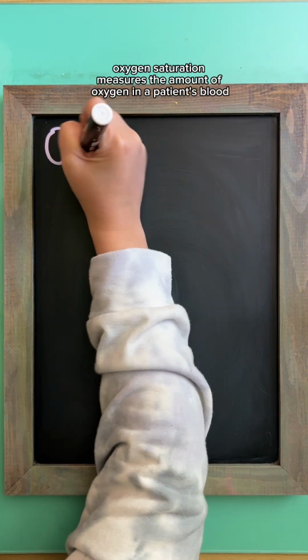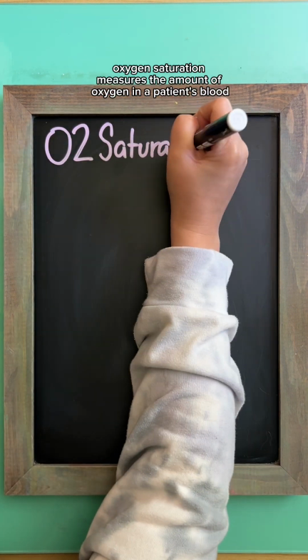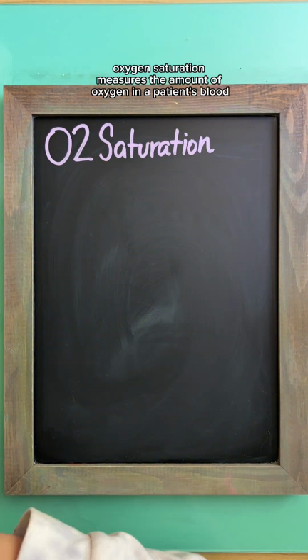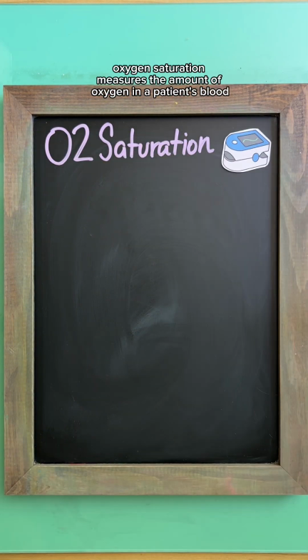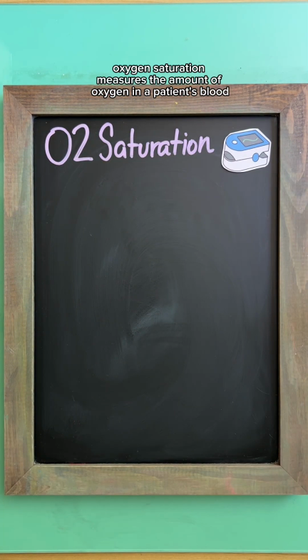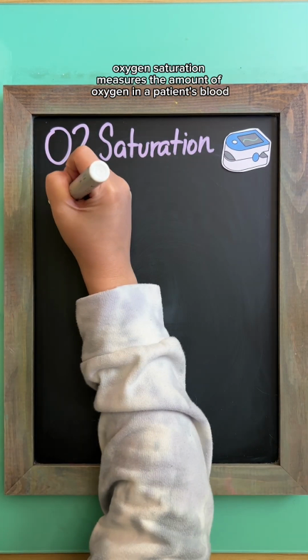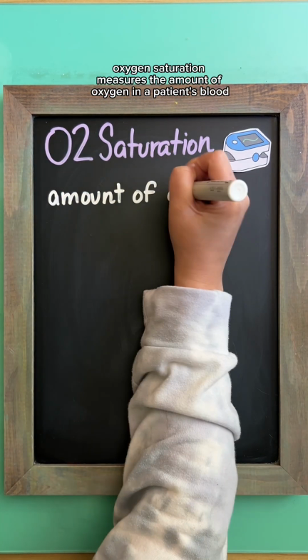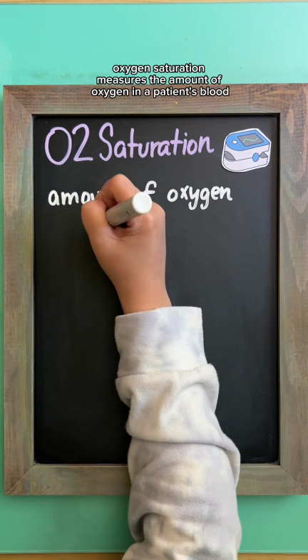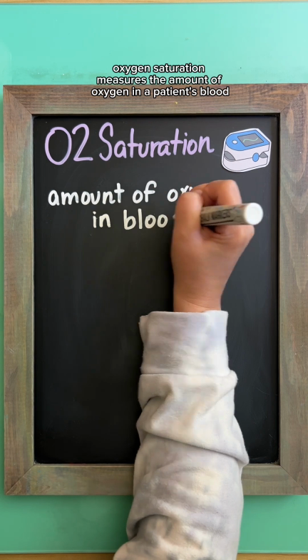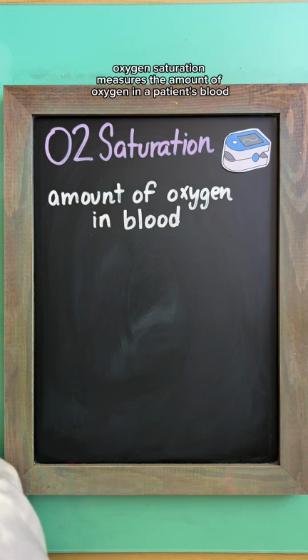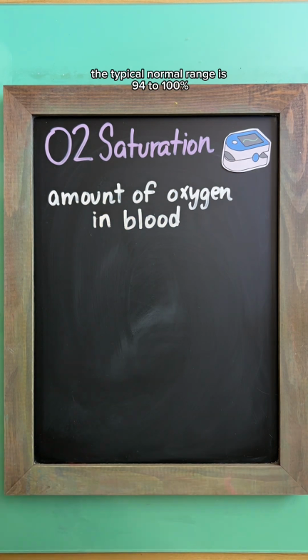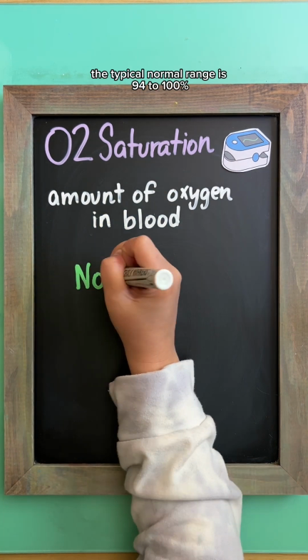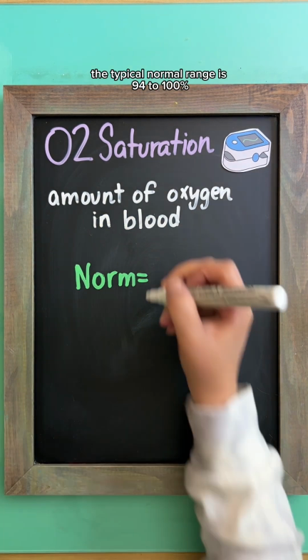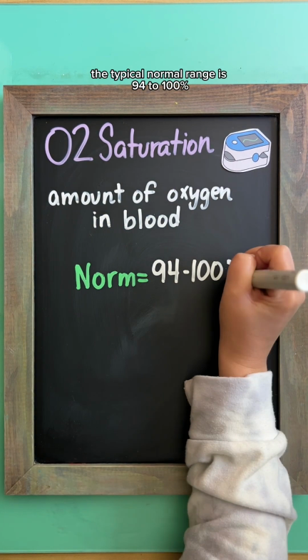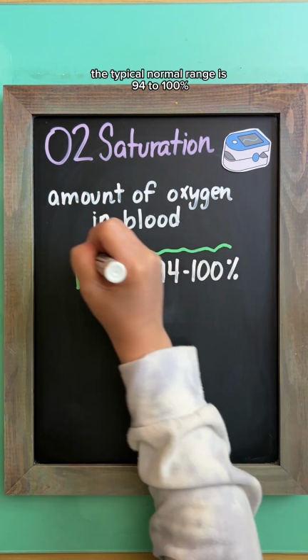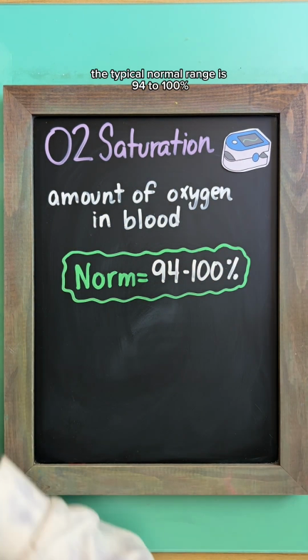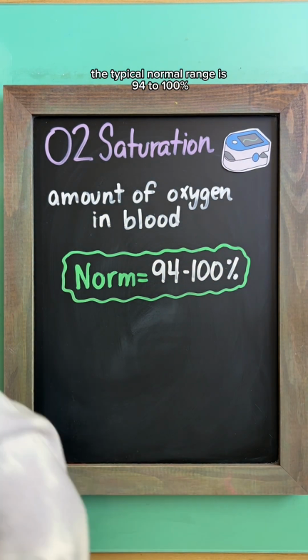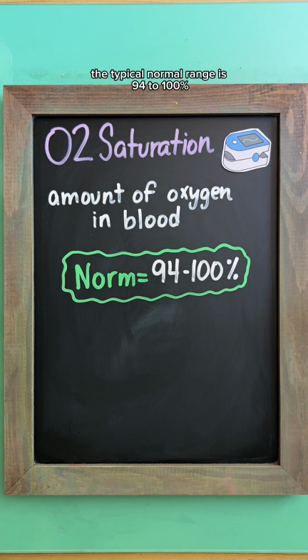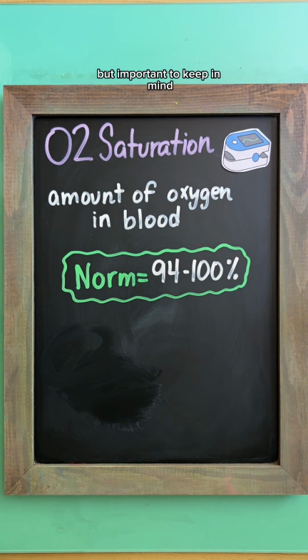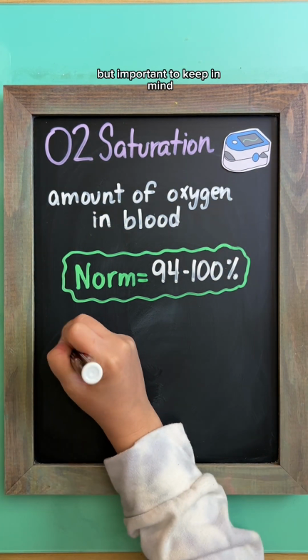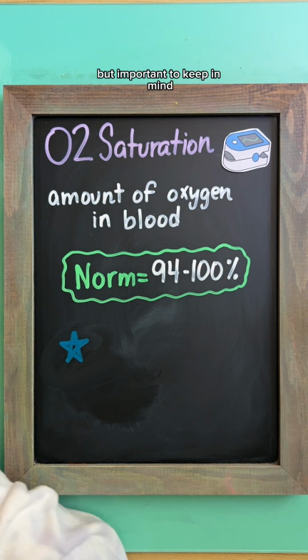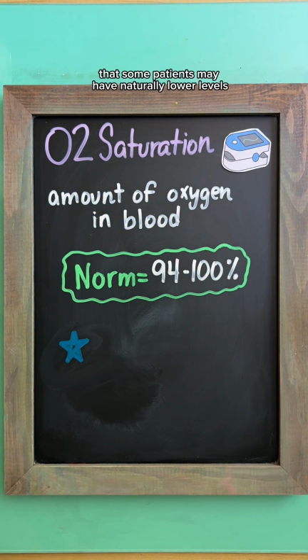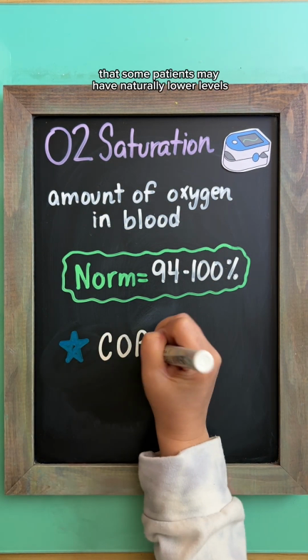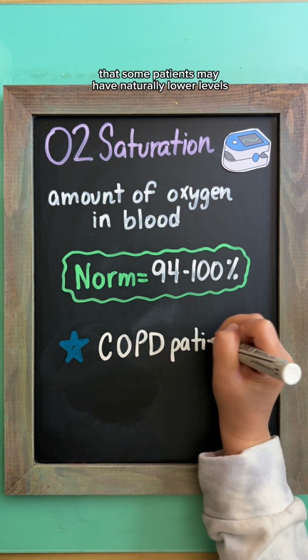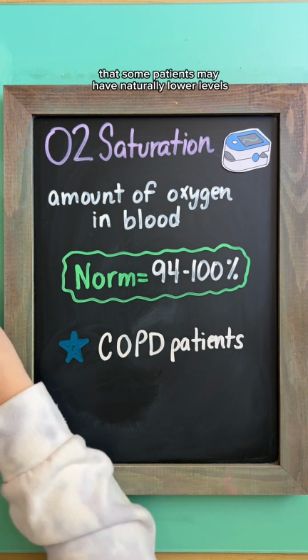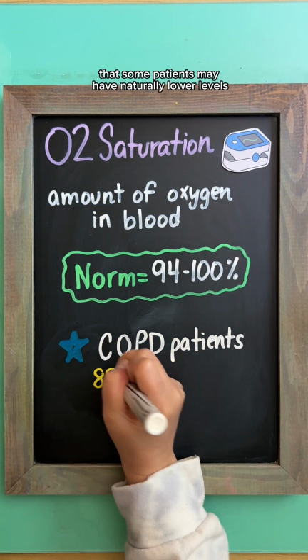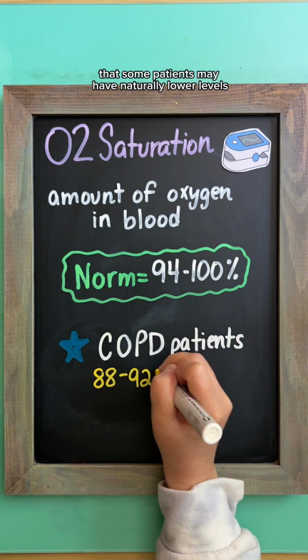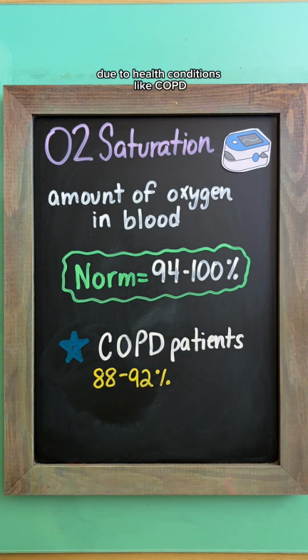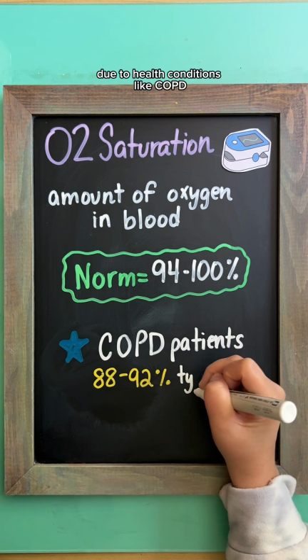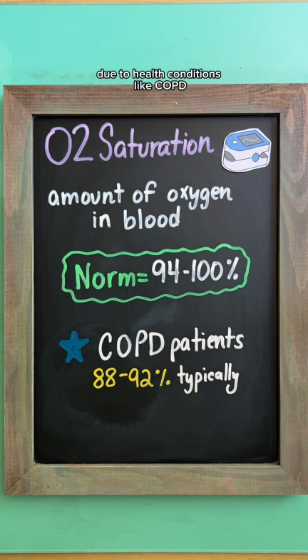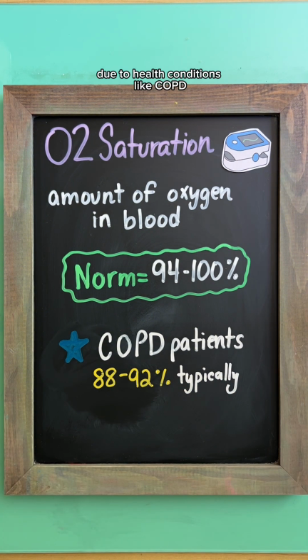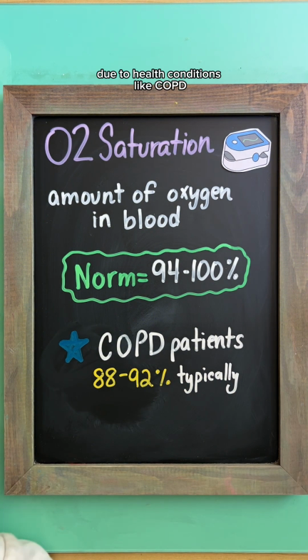Oxygen saturation measures the amount of oxygen in a patient's blood. The typical normal range is 94 to 100%, but it's important to keep in mind that some patients may have naturally lower levels due to health conditions like COPD.